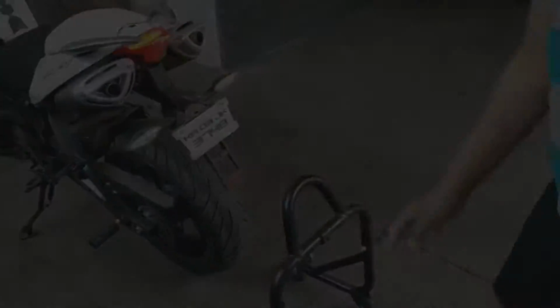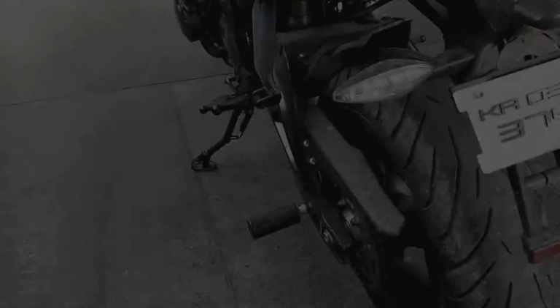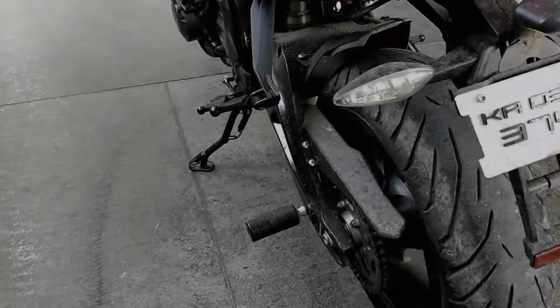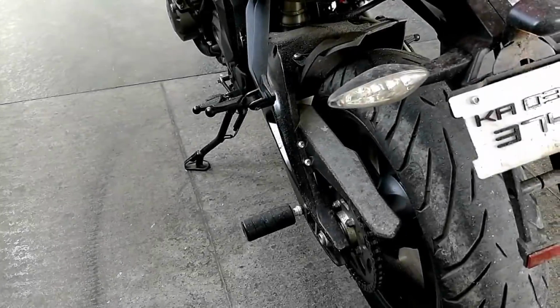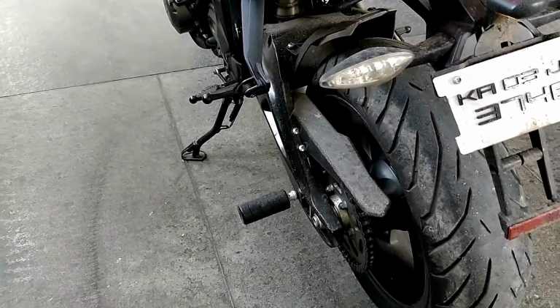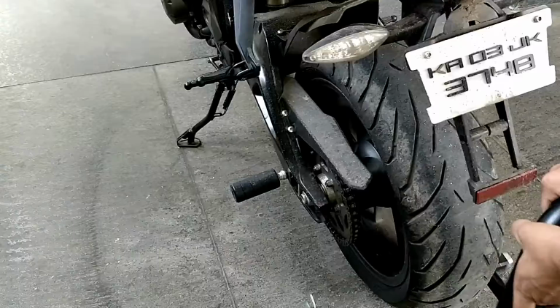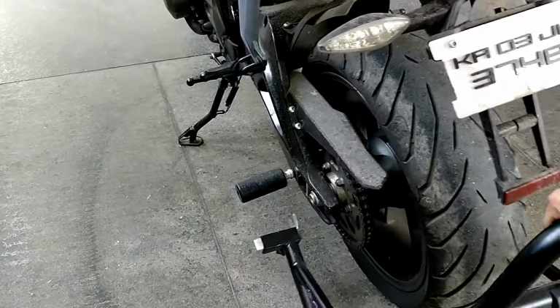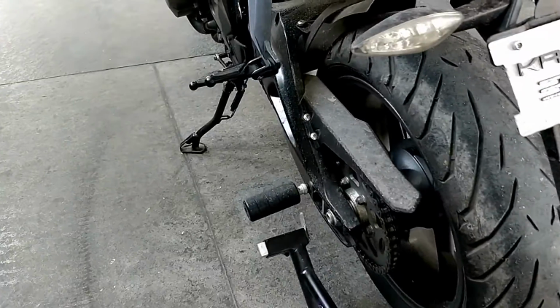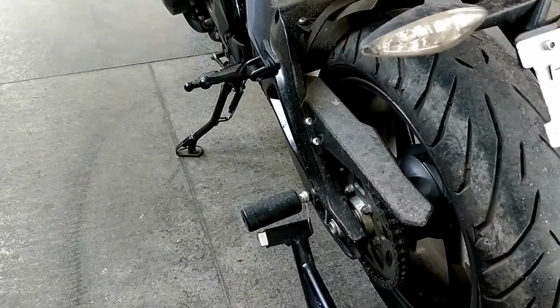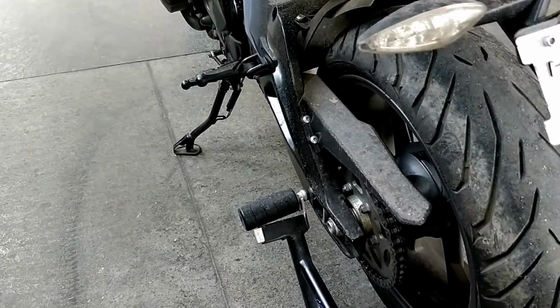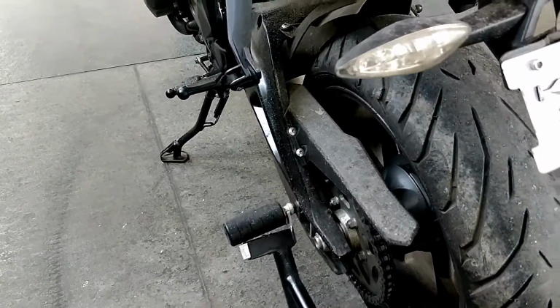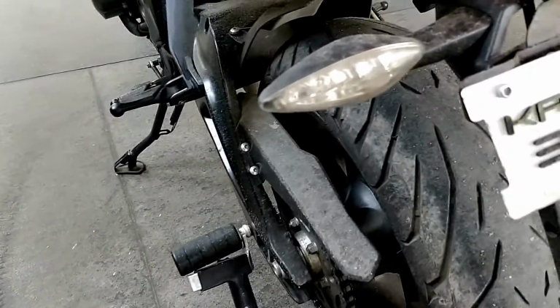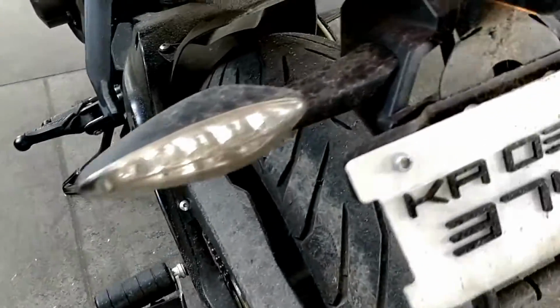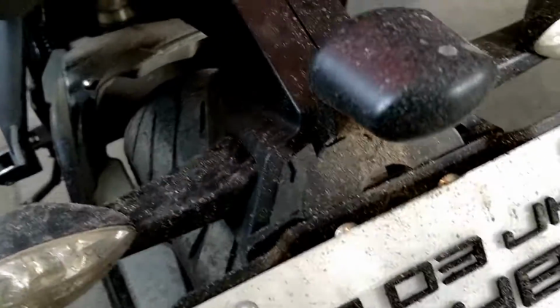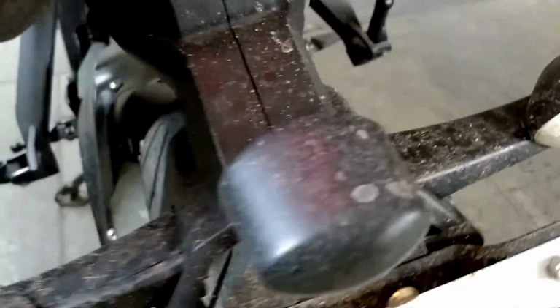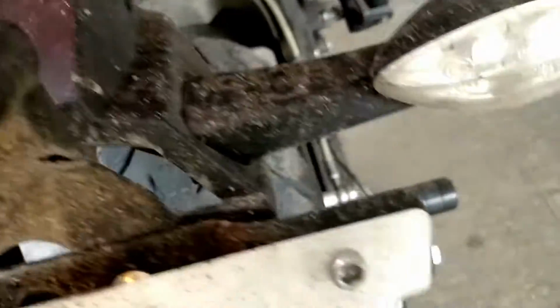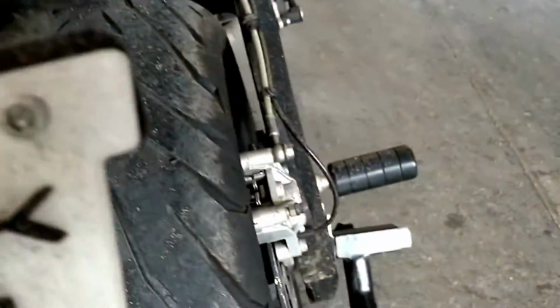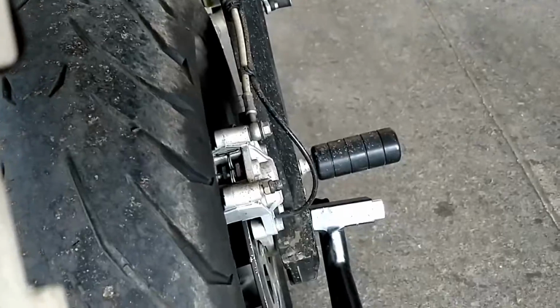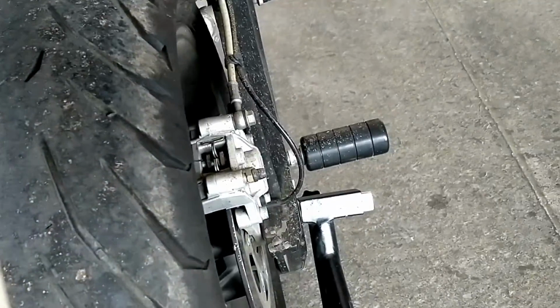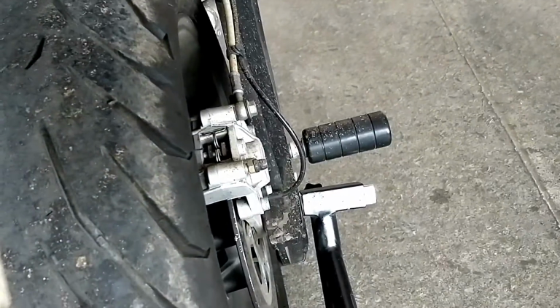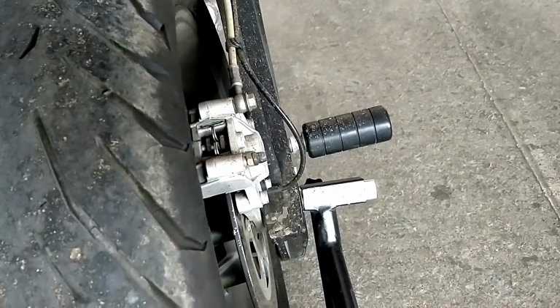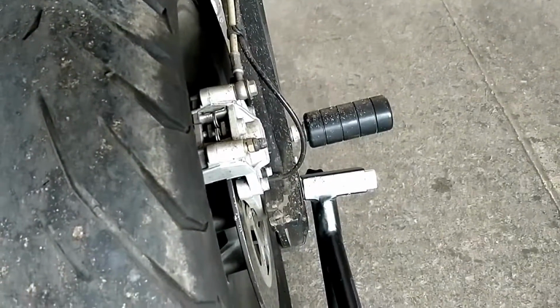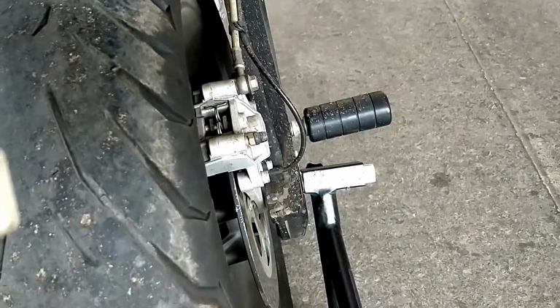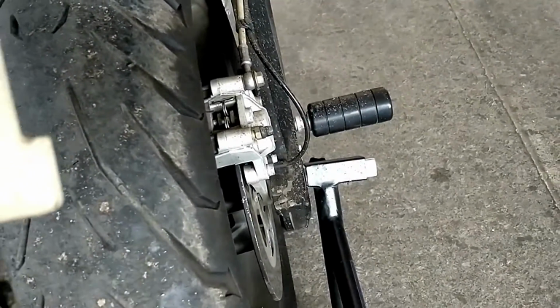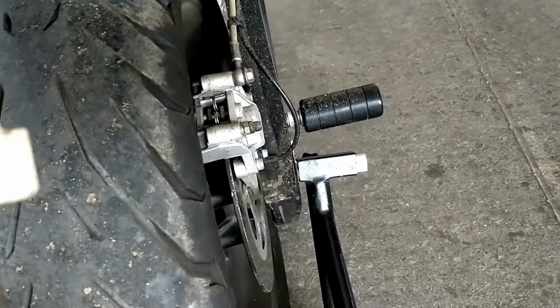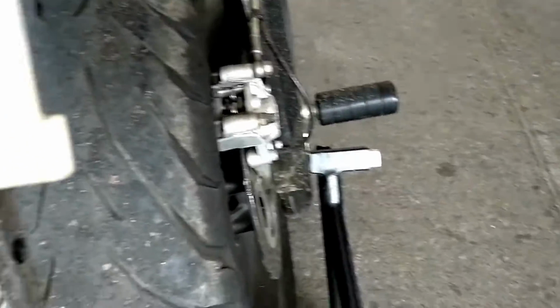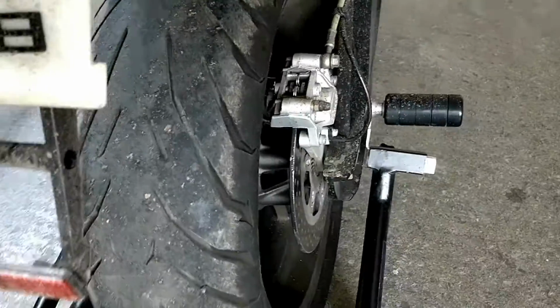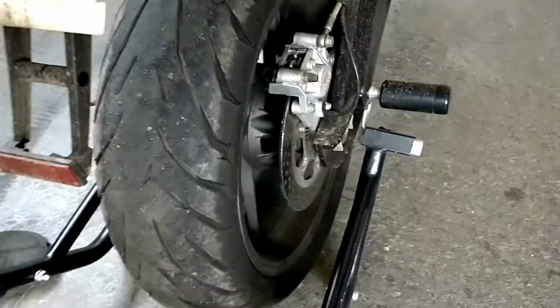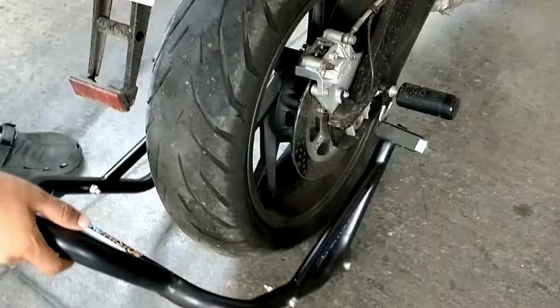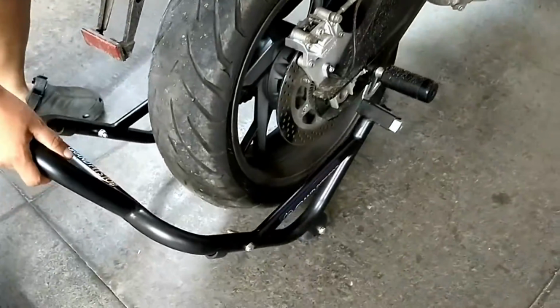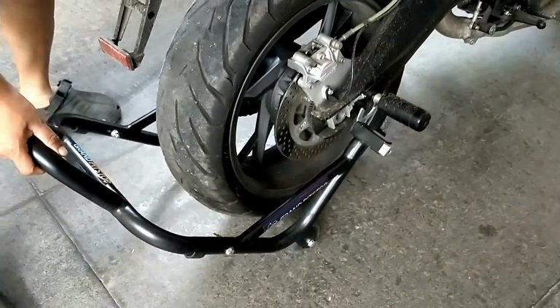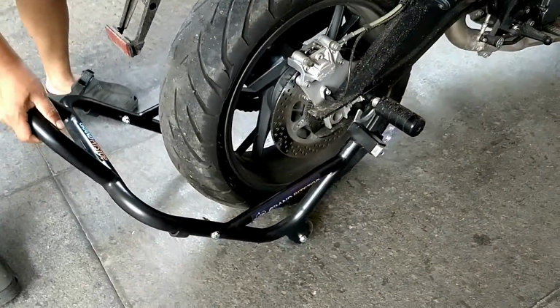Okay, this one is pretty easy. First, you fixate your clamp over here, similarly get into a position — straighten your bike.